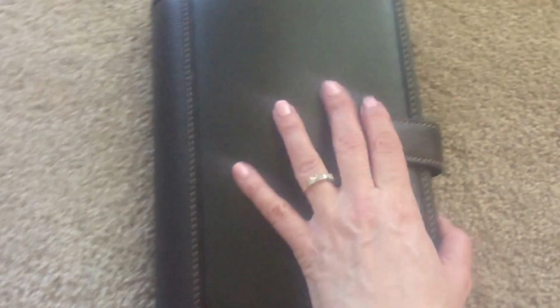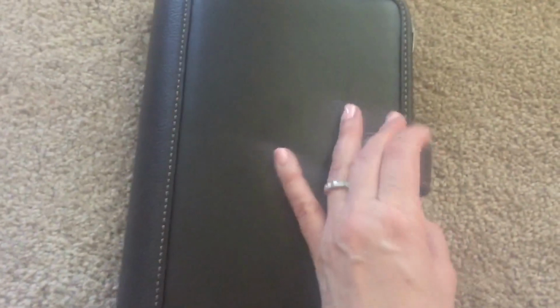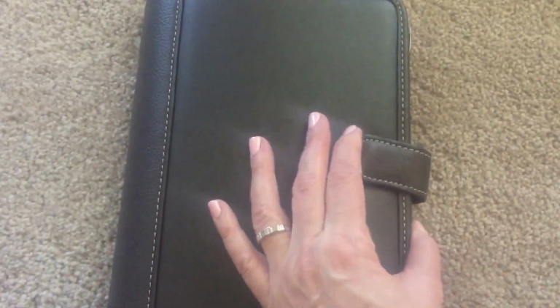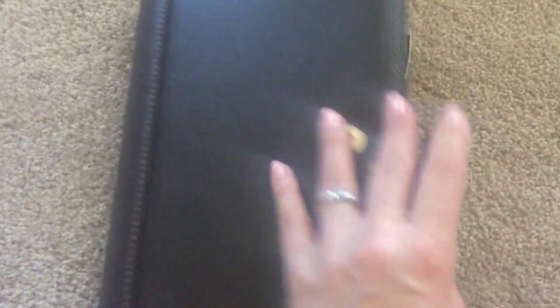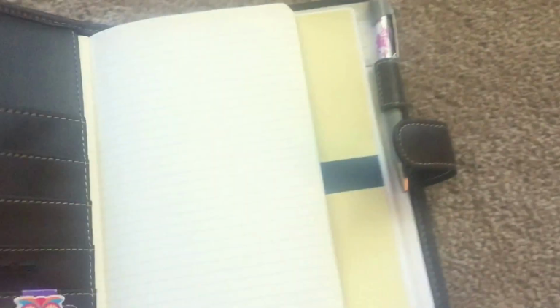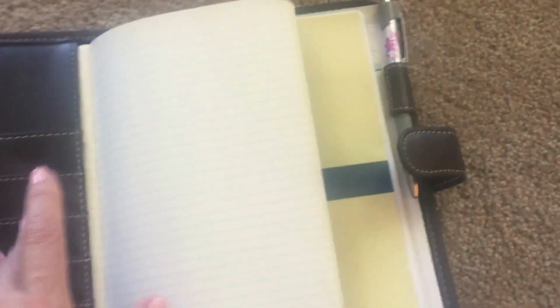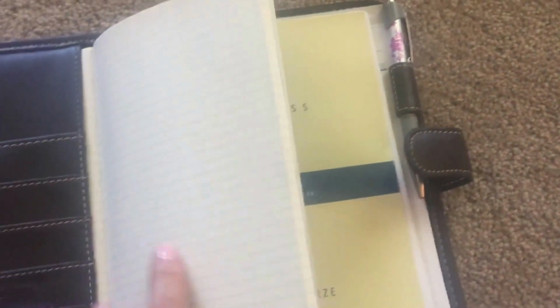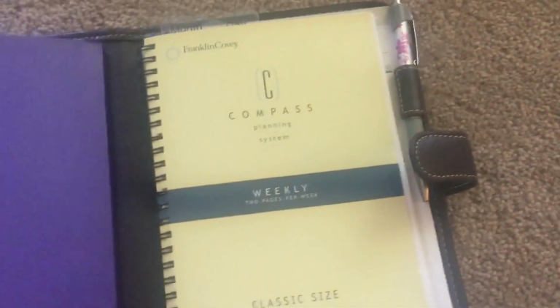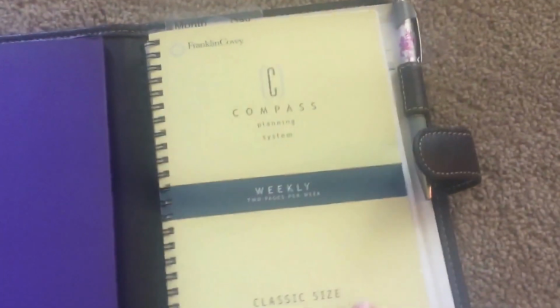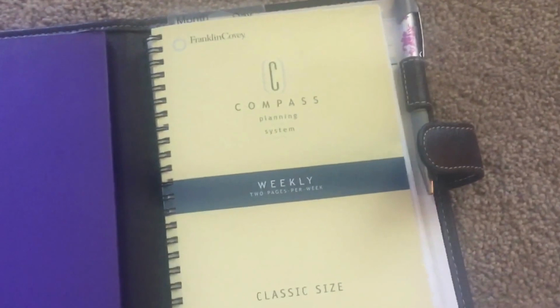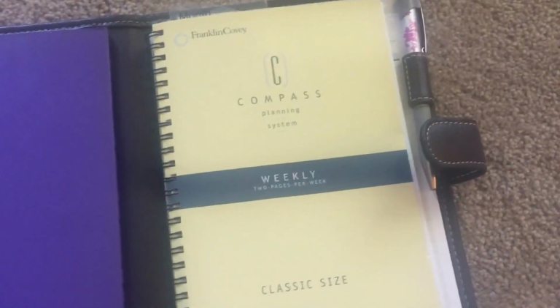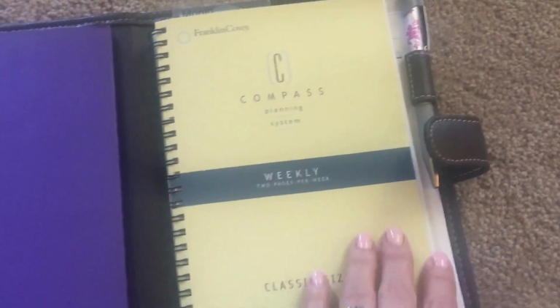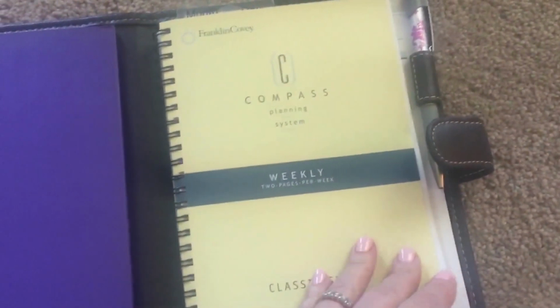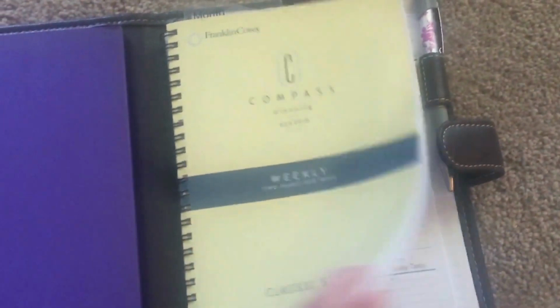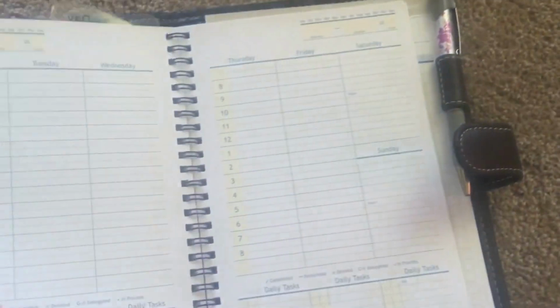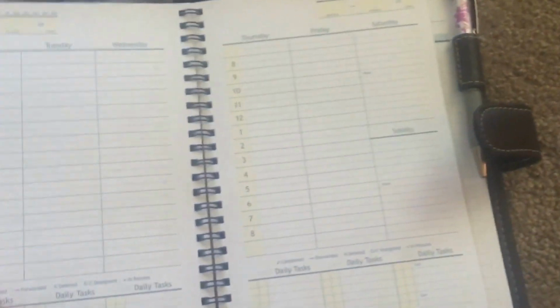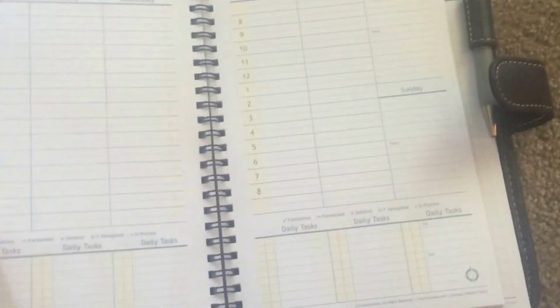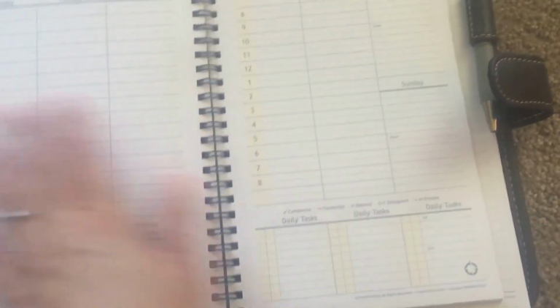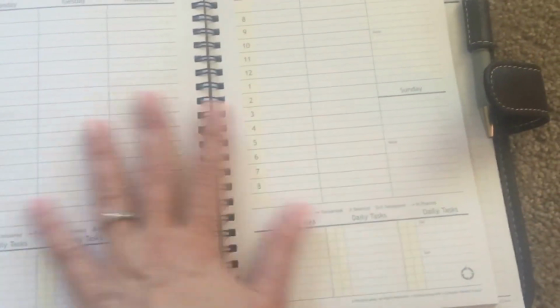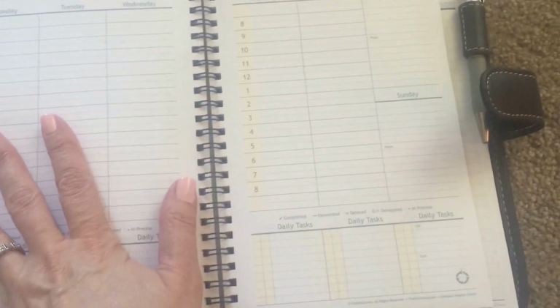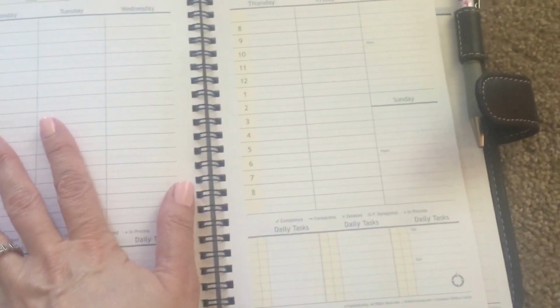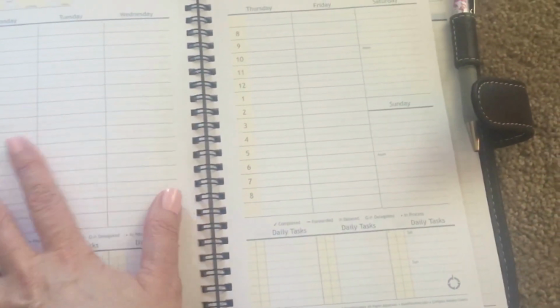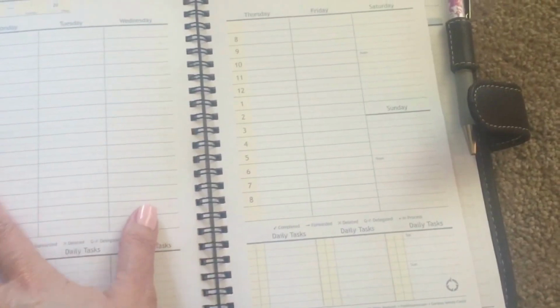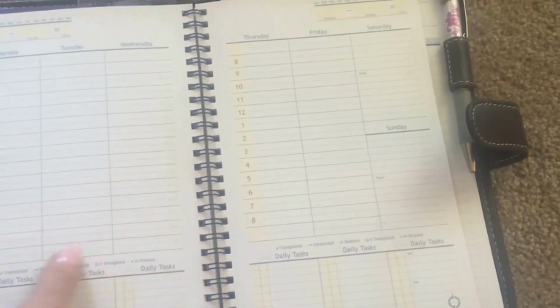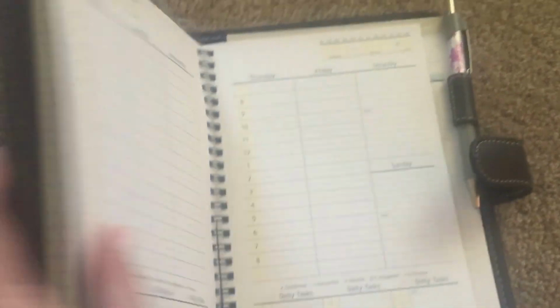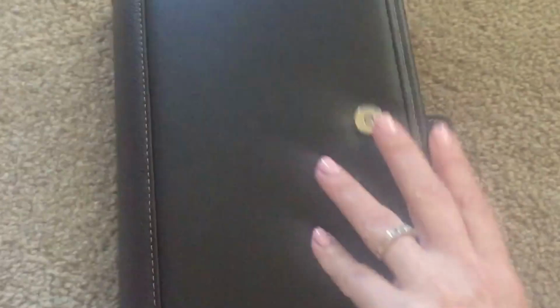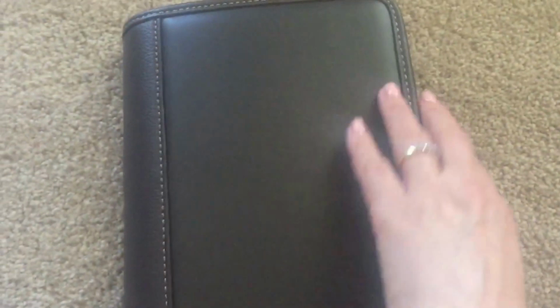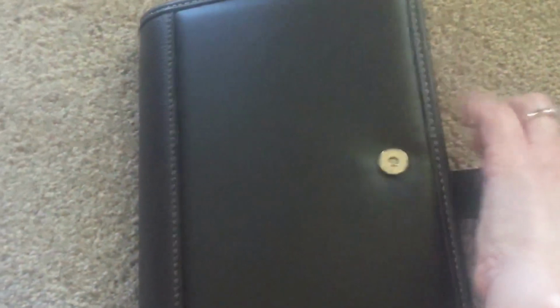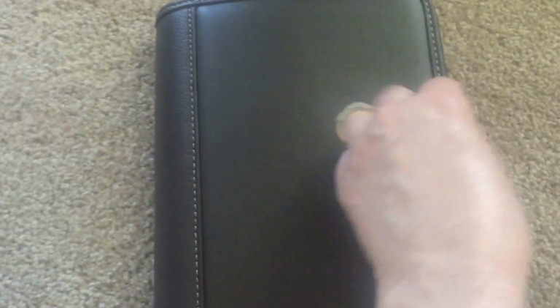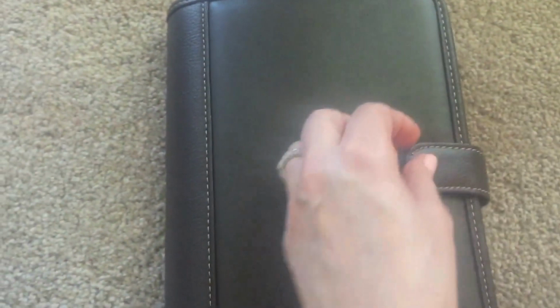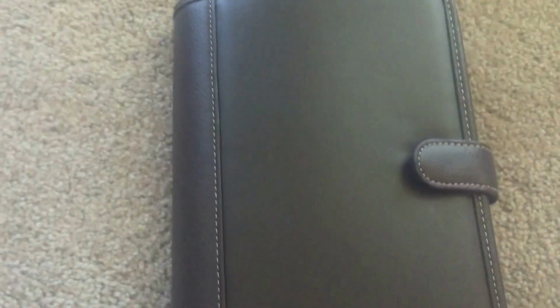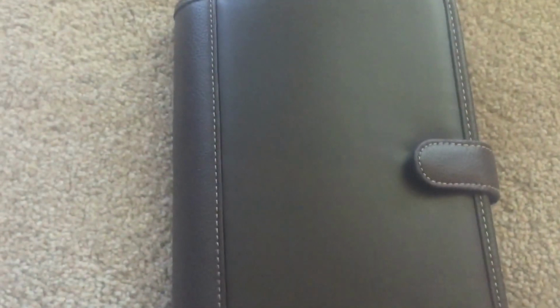I like this size. The five and a half by eight, which I guess is a classic size — that's a pretty good page size, so that works for me. So just an update on what I've been using and what's been working for me.